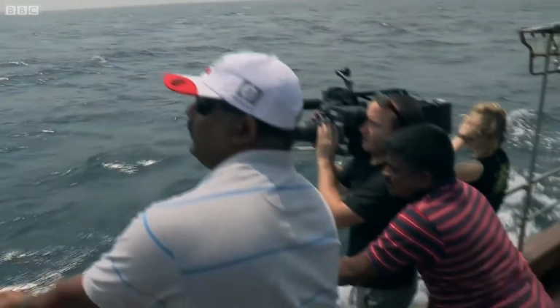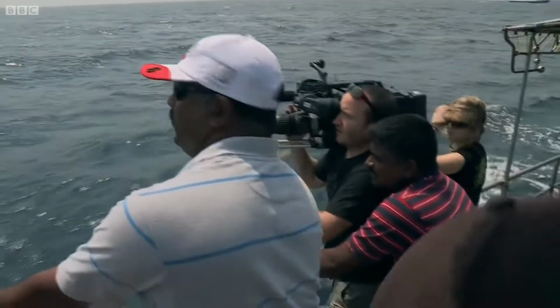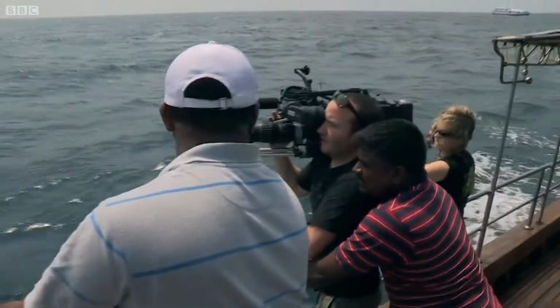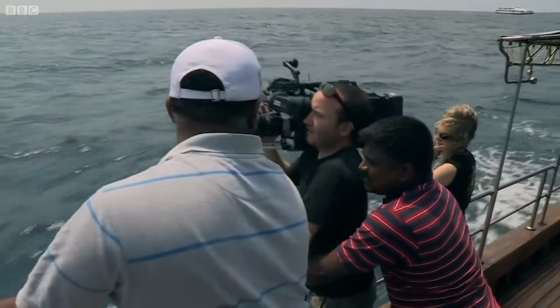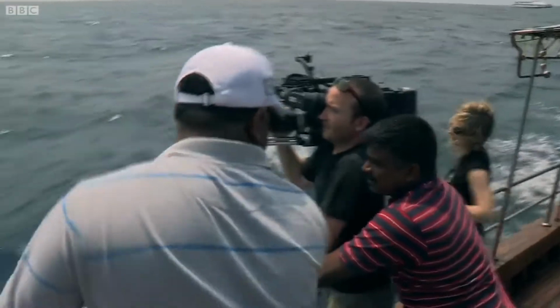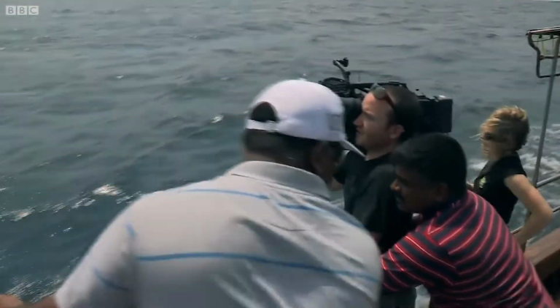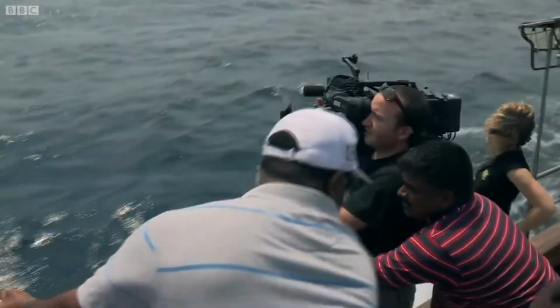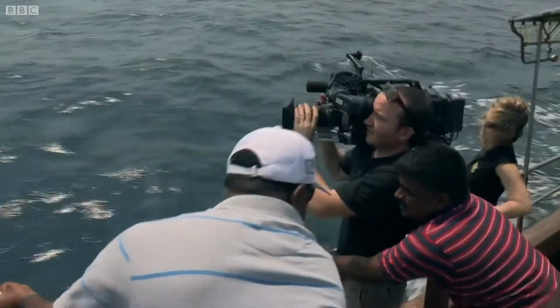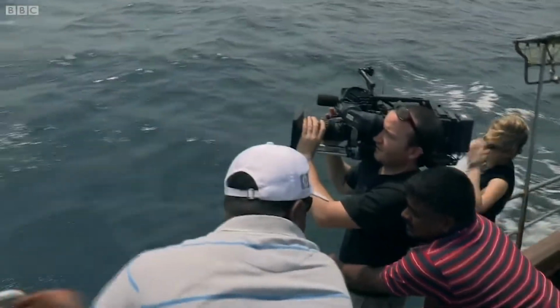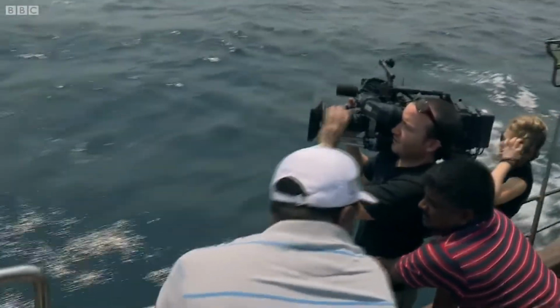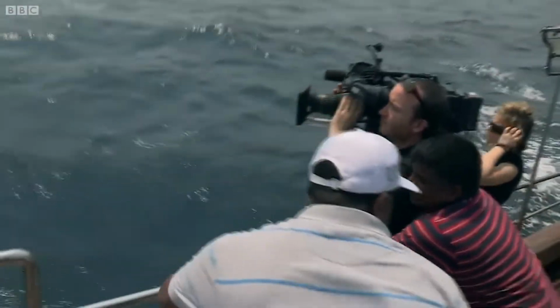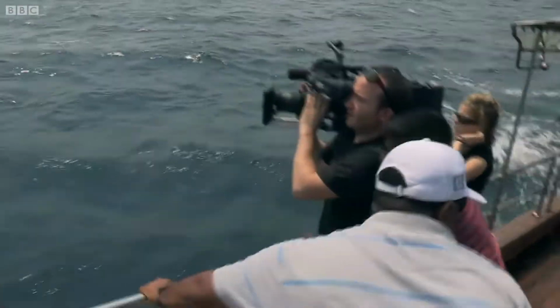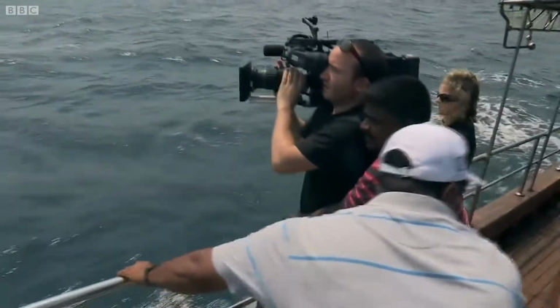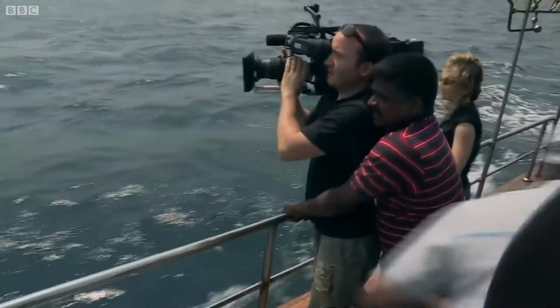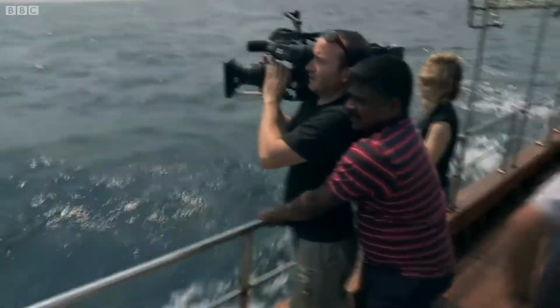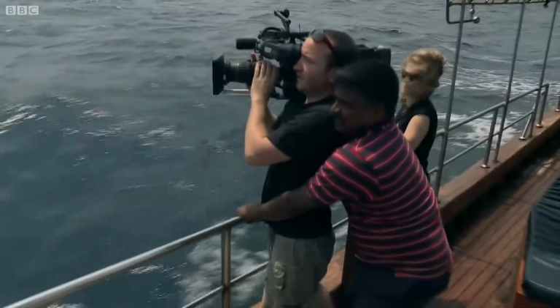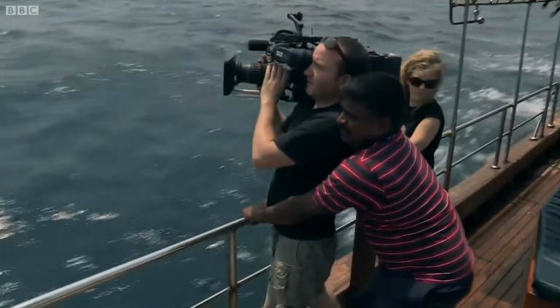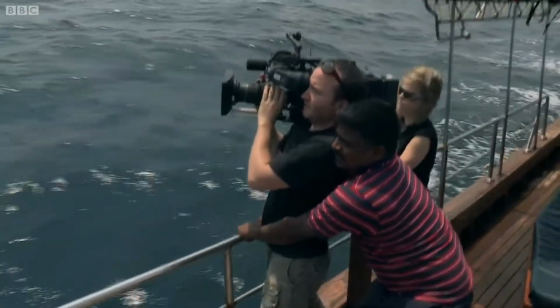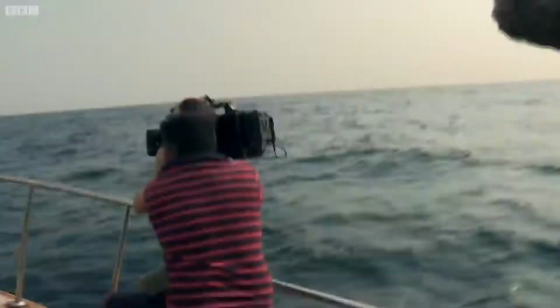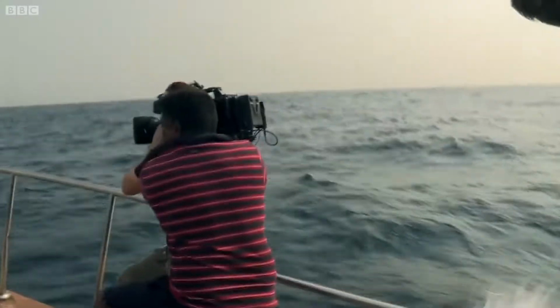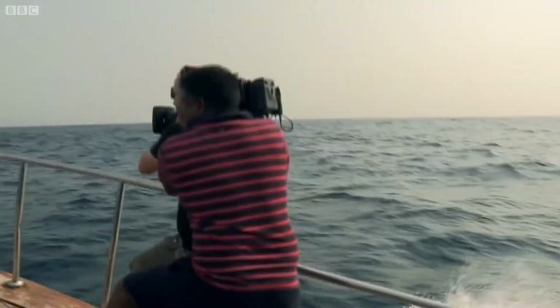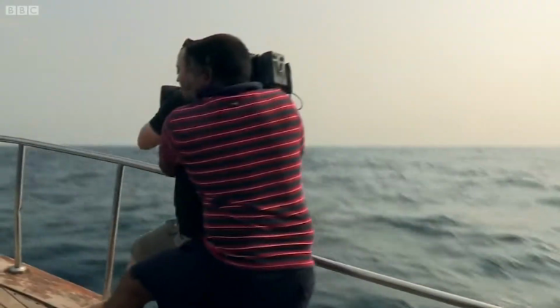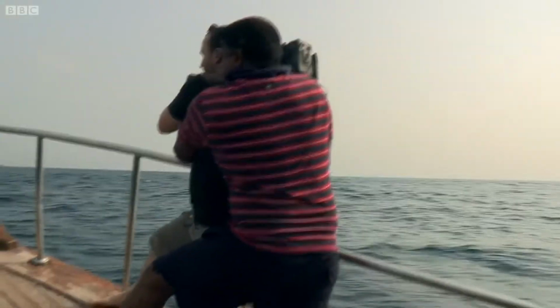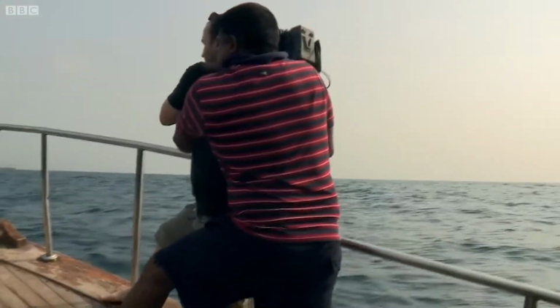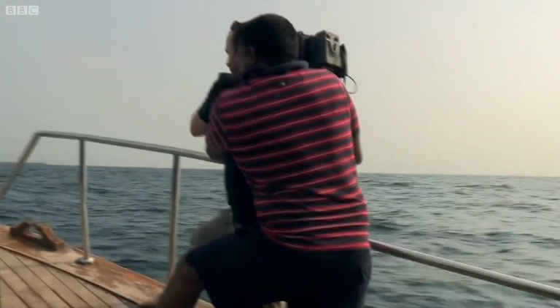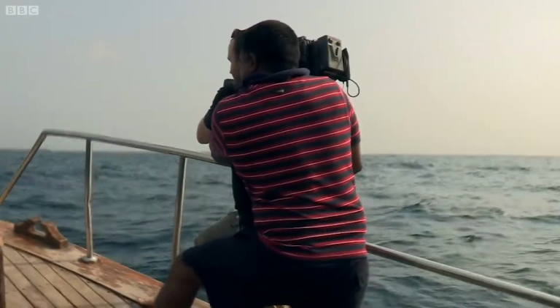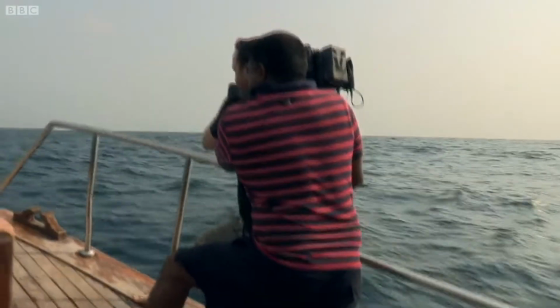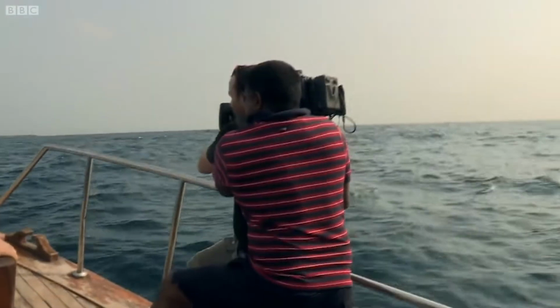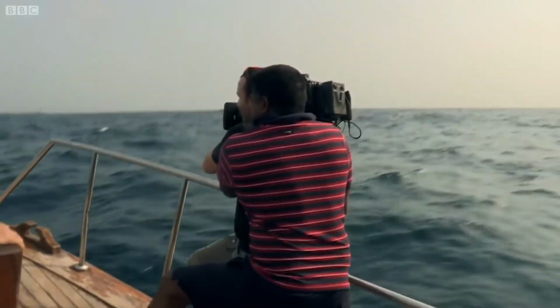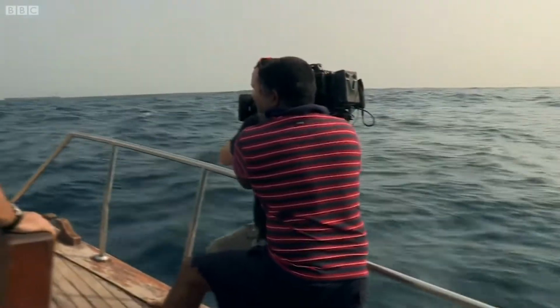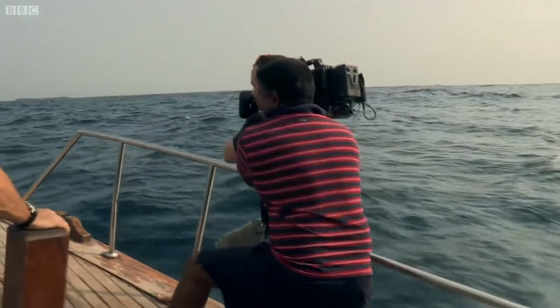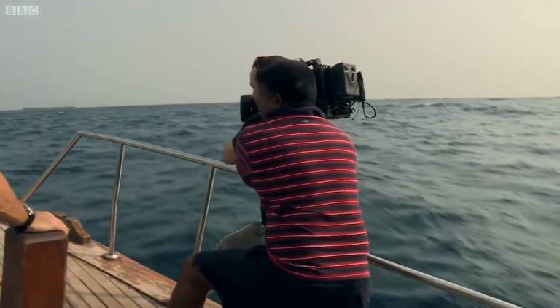Spare a thought for the cameraman — this would have to be about as hard as wildlife filmmaking gets: bouncing up and down on a boat, being held on in a bear hug by Mervyn.